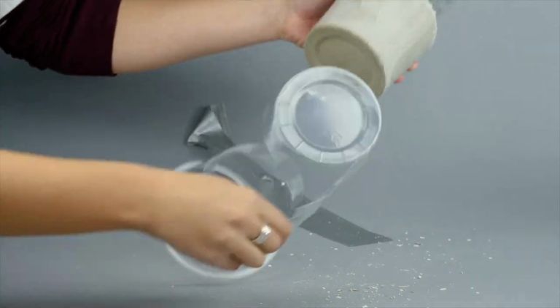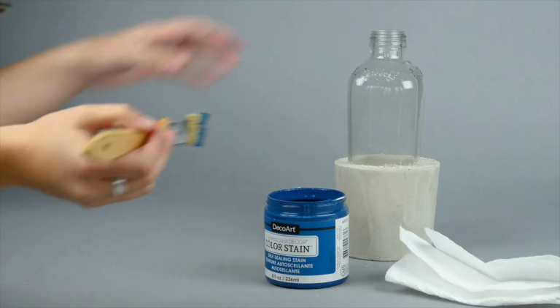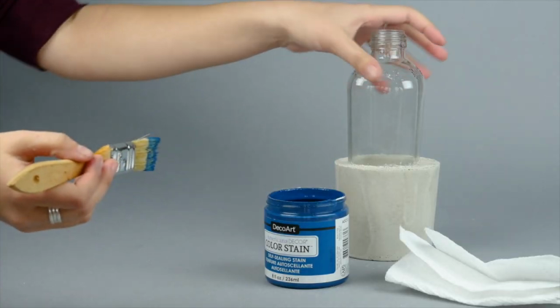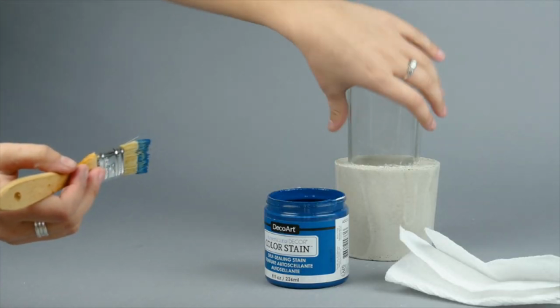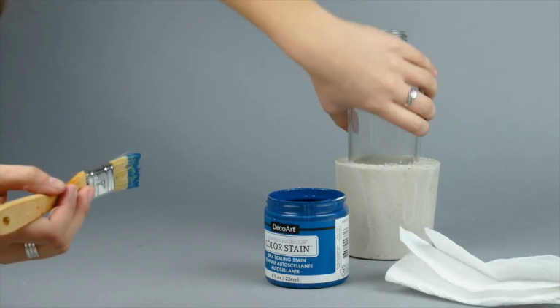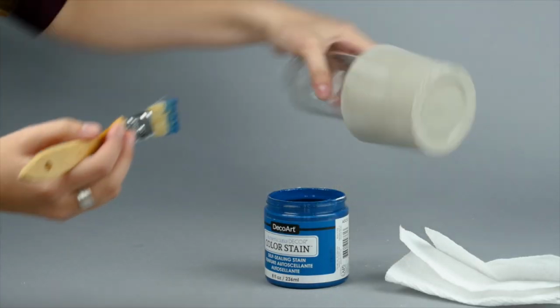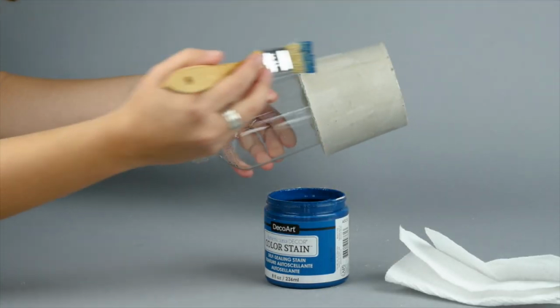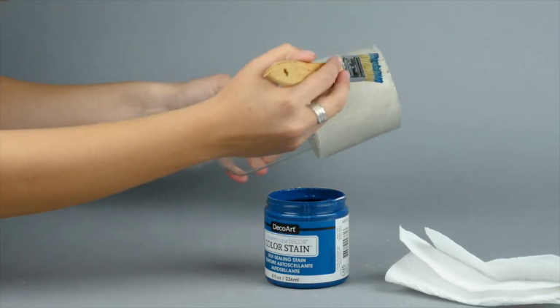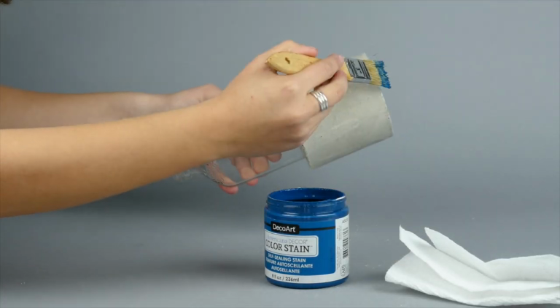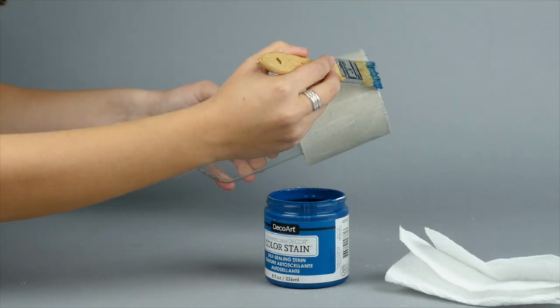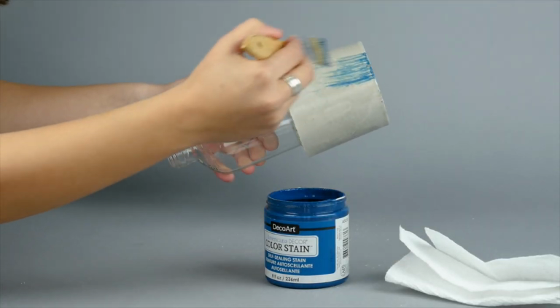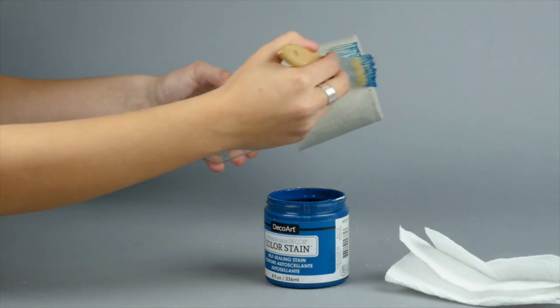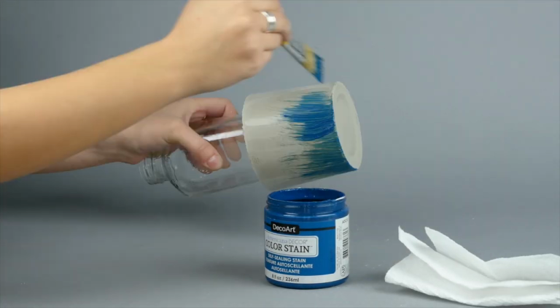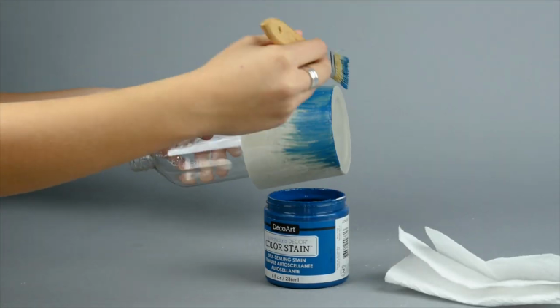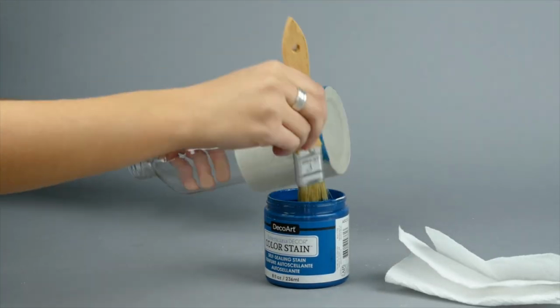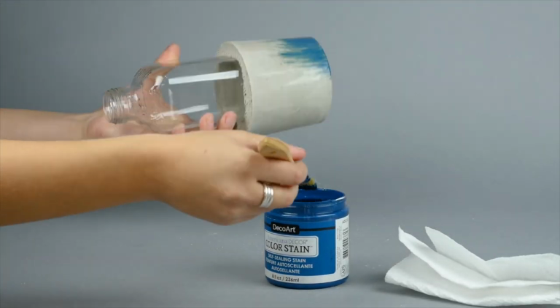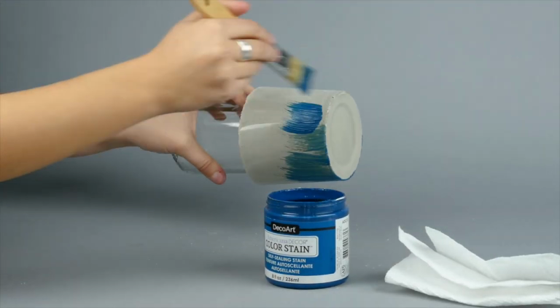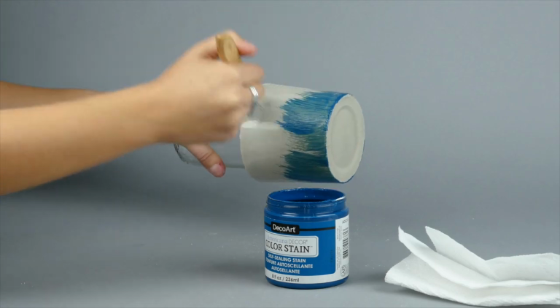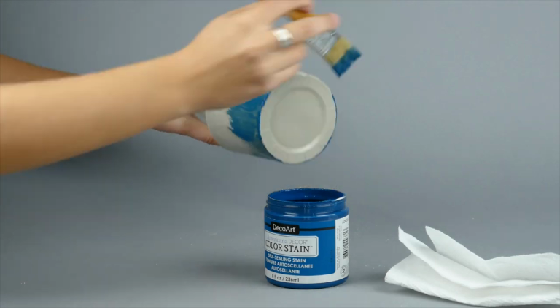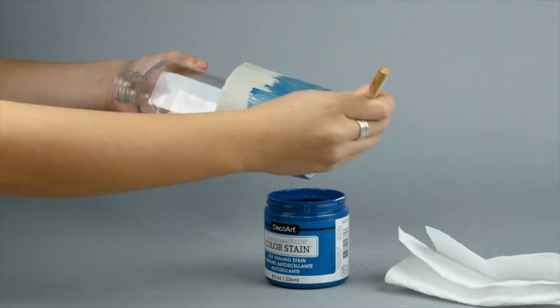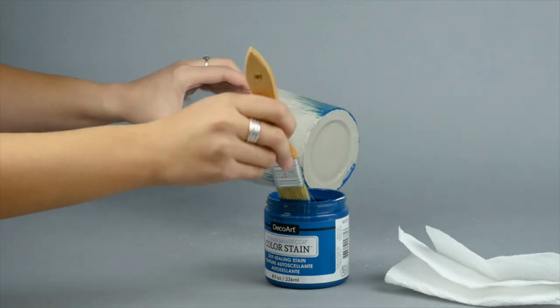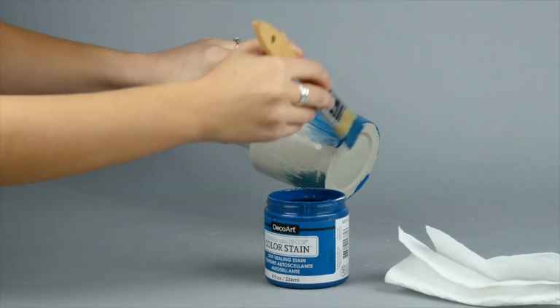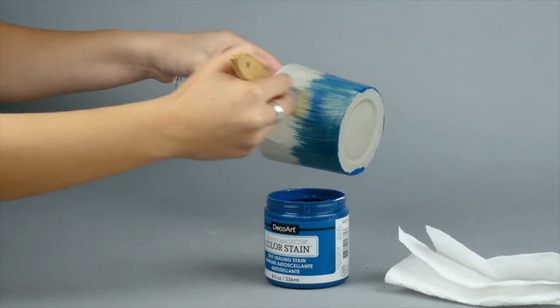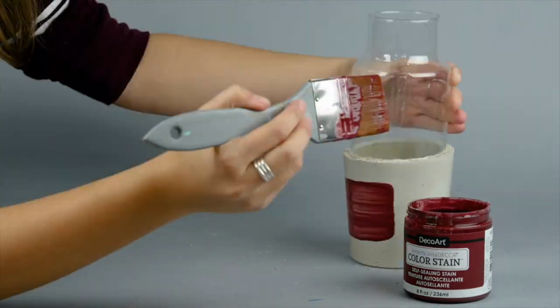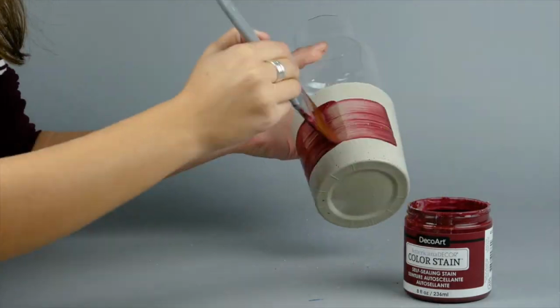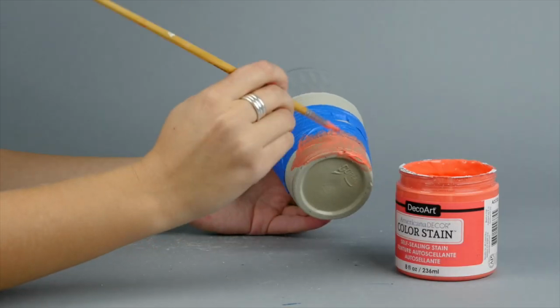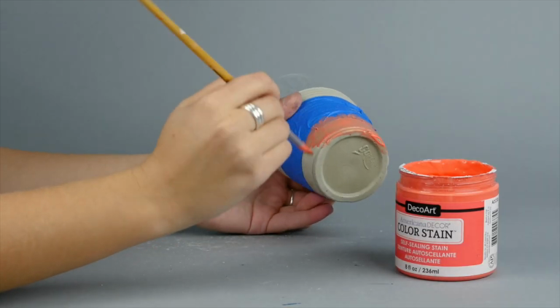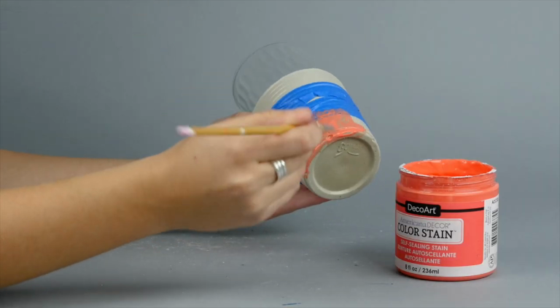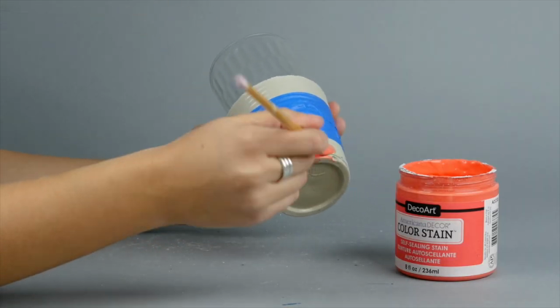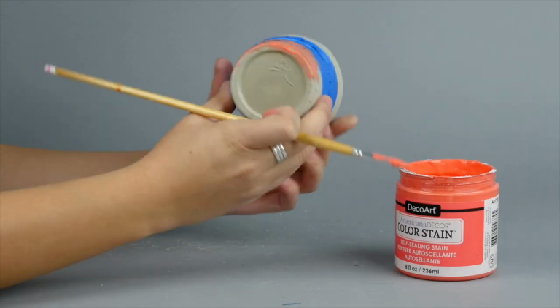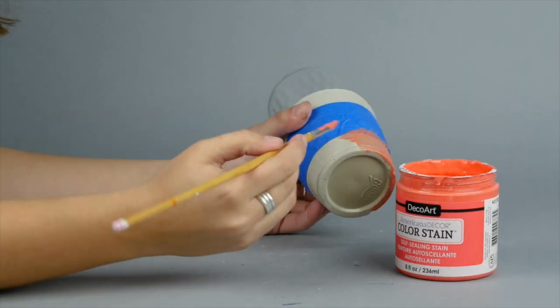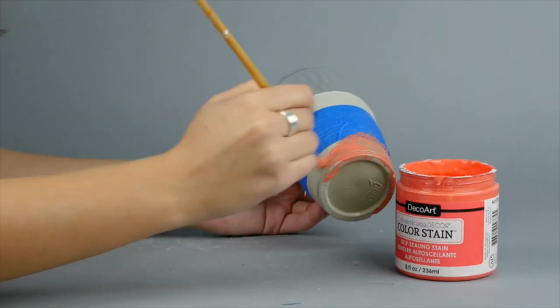Last but not least, let's add some color. We're going to use Americana Decor color stain, which works great on concrete and pretty much any porous surface. Brush the color stain on wherever you want color.